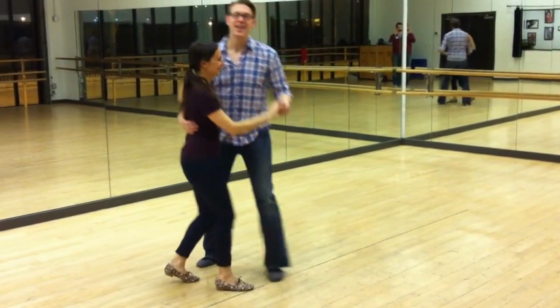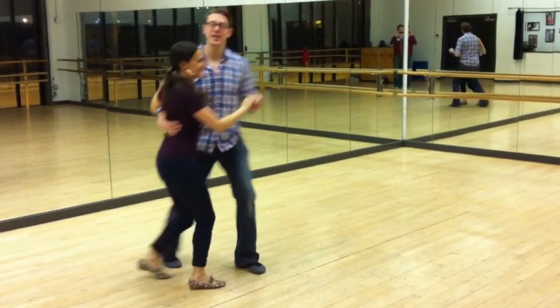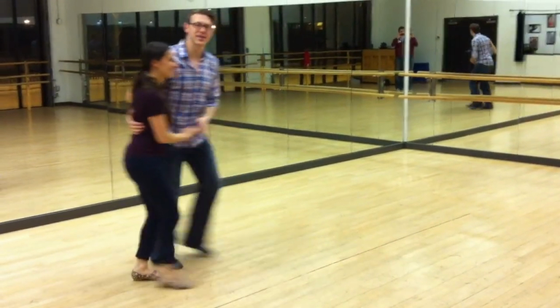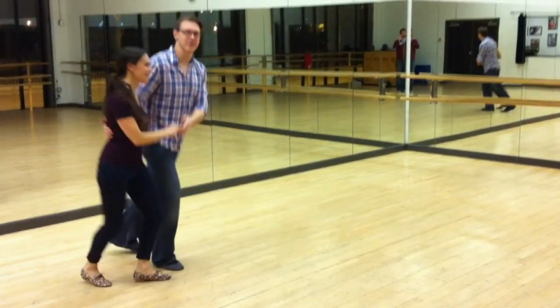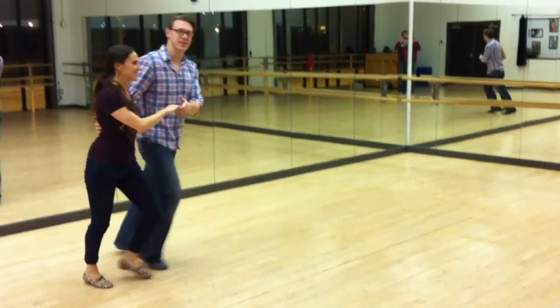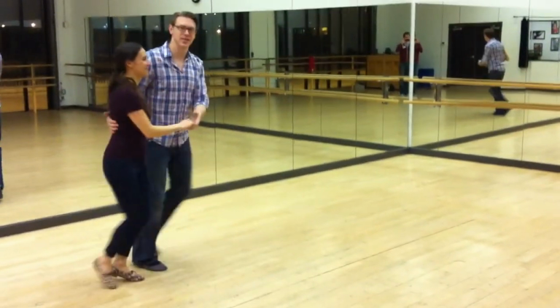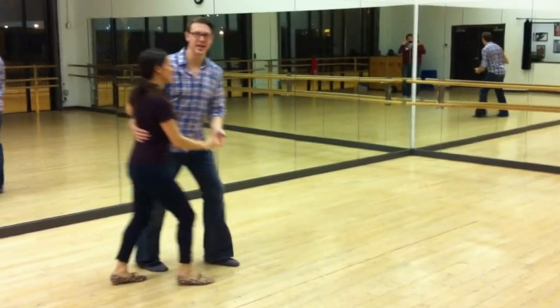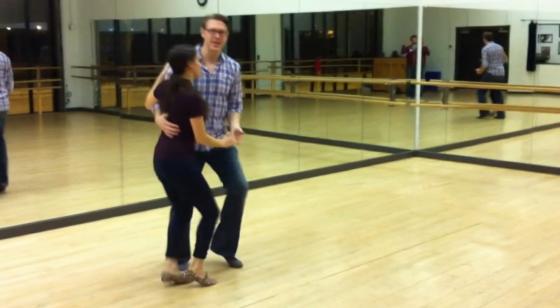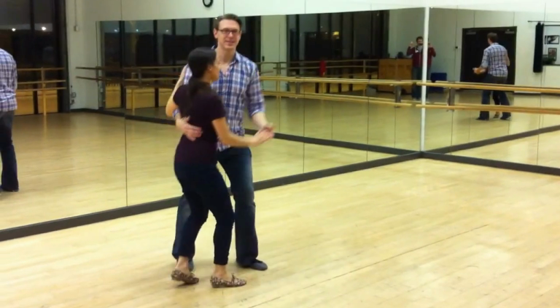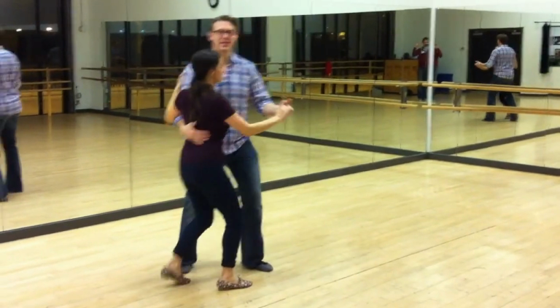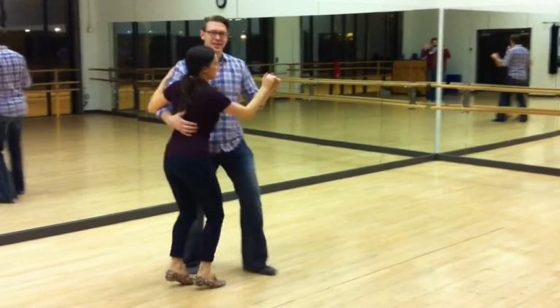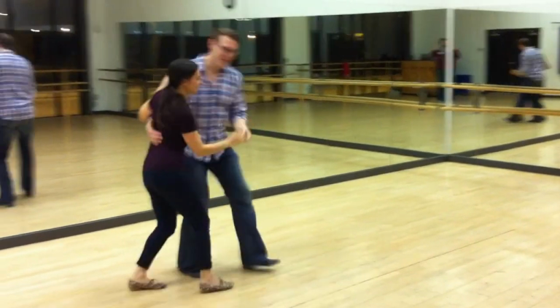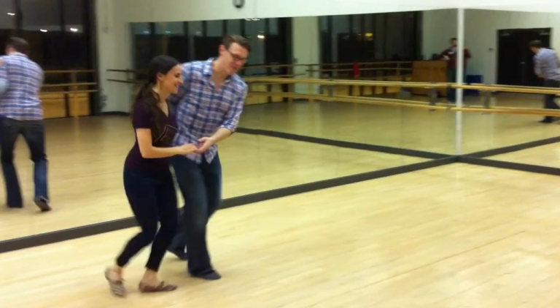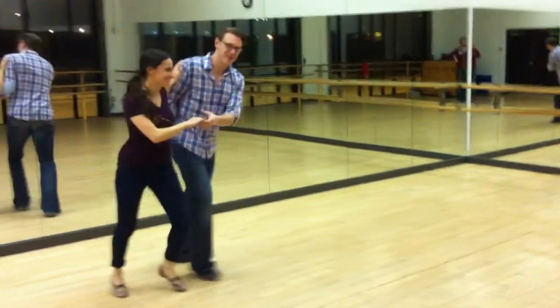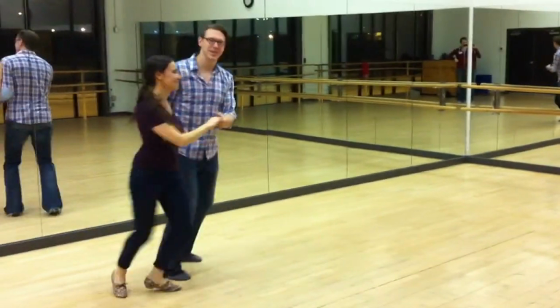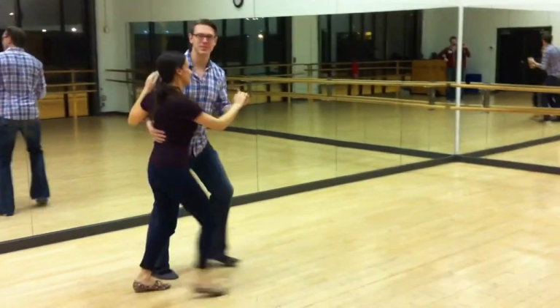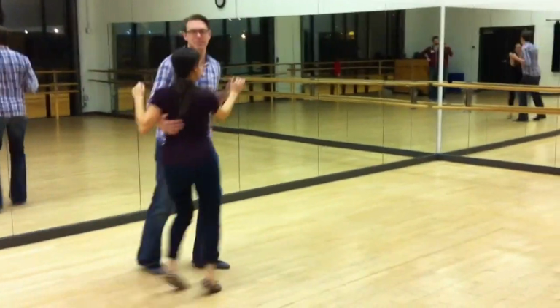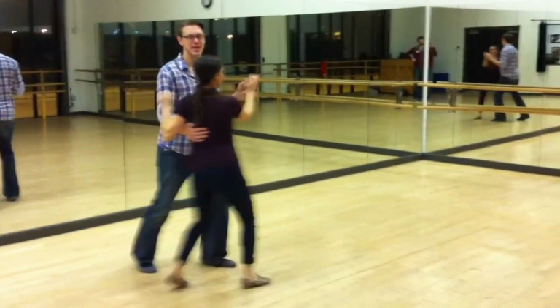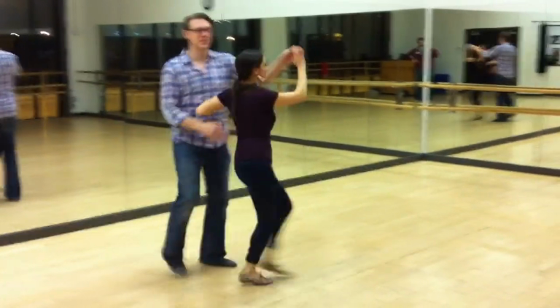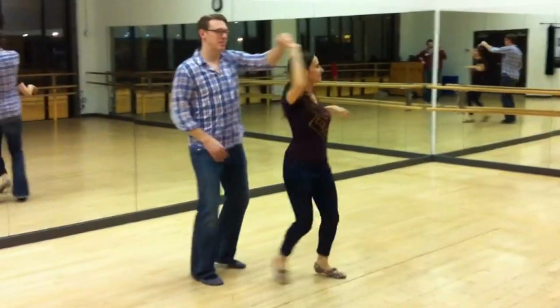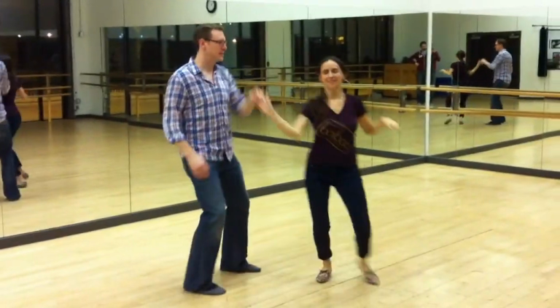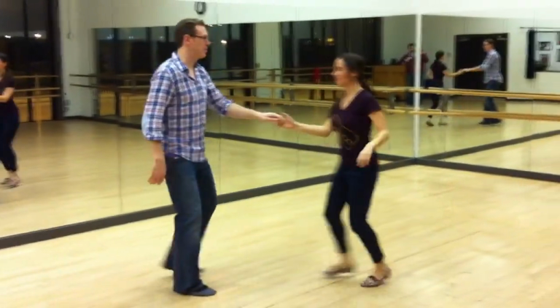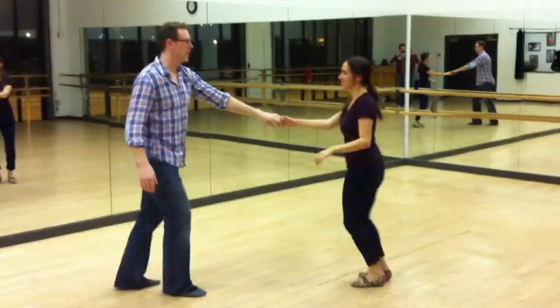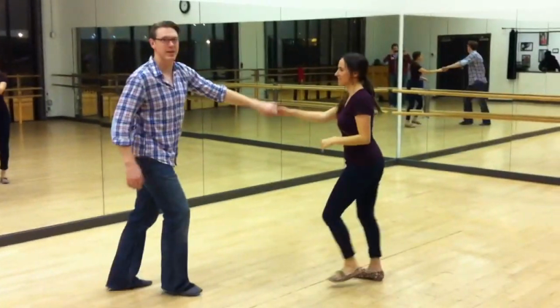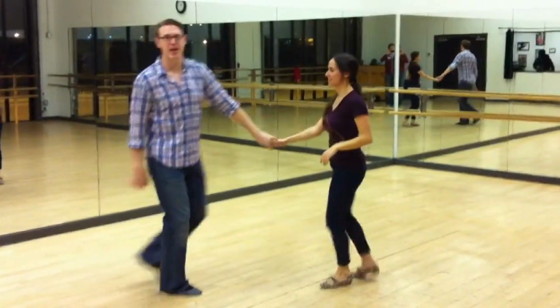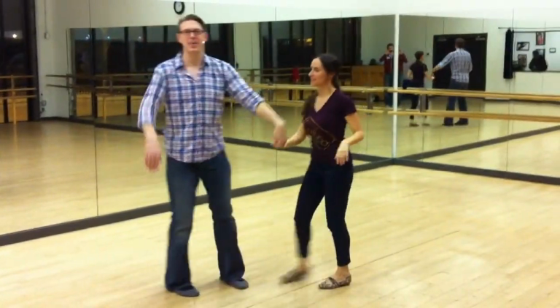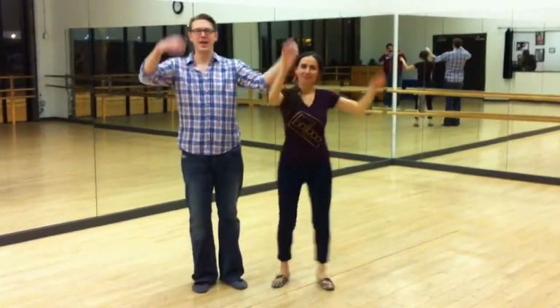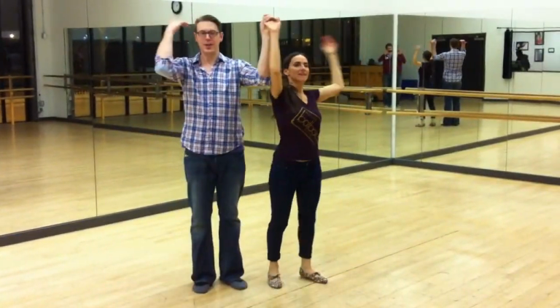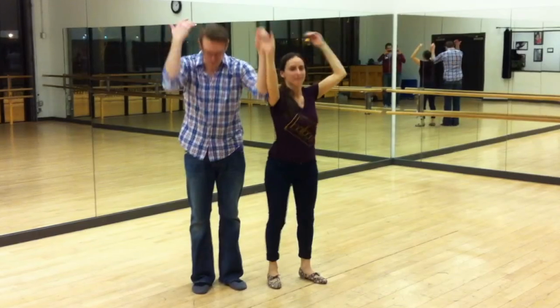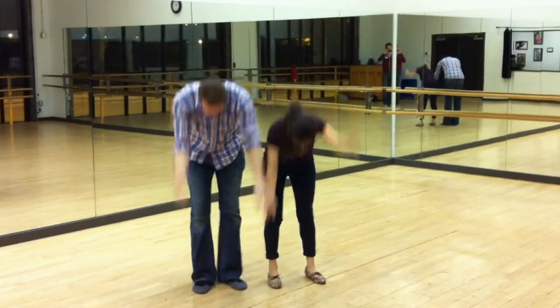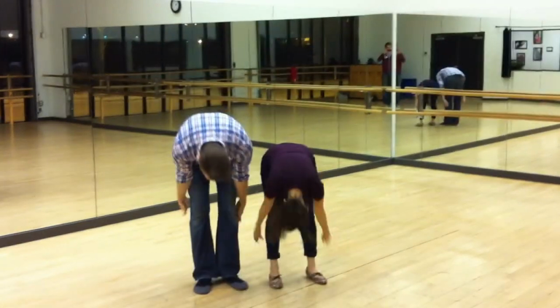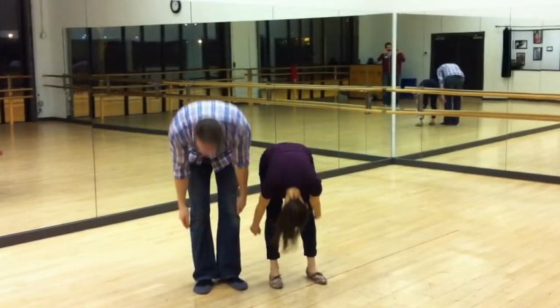Then we did a tuck turn. Tuck turn looked like this. Rock, step, triple step, triple step. You got there — you're happy. Thank you. Boom!